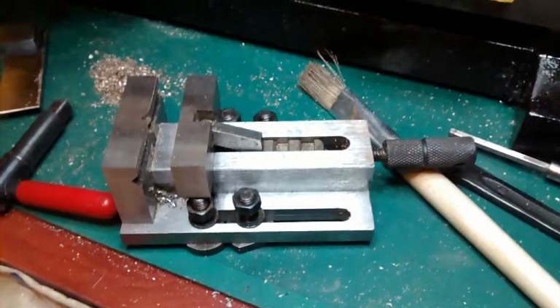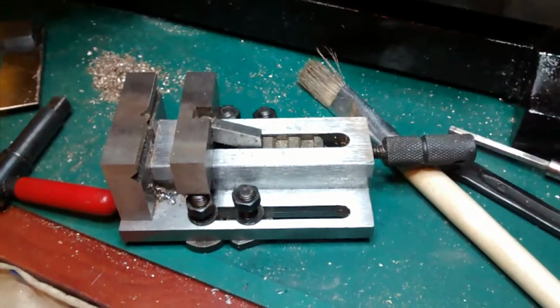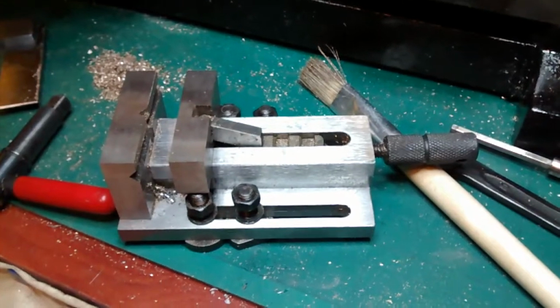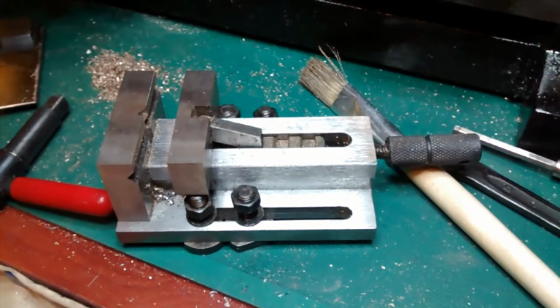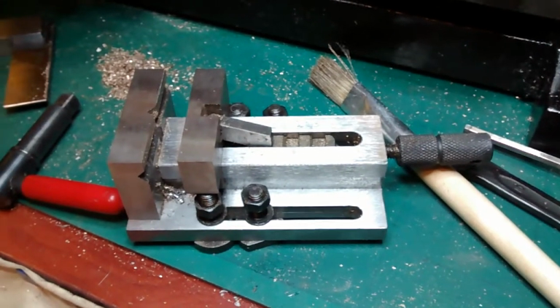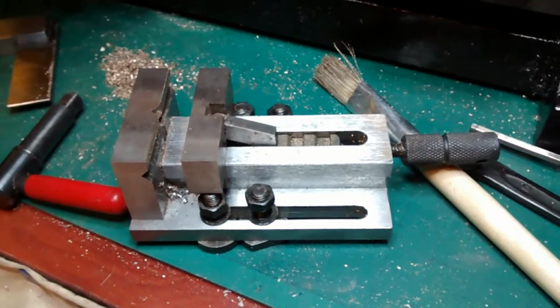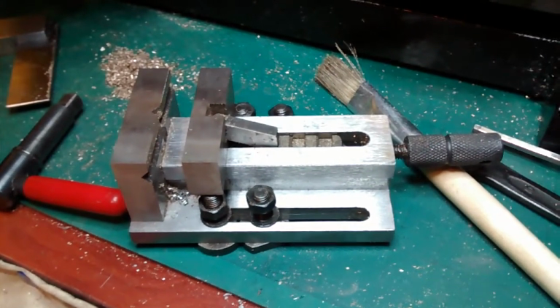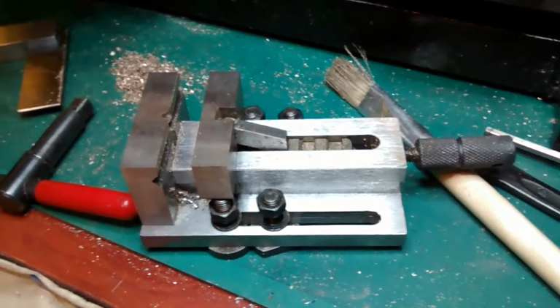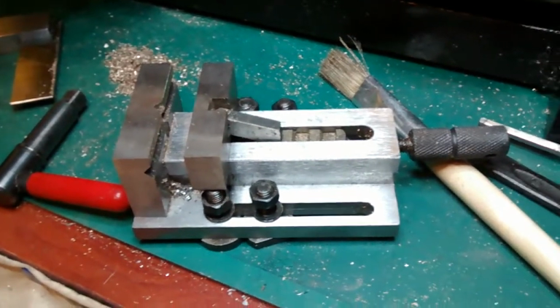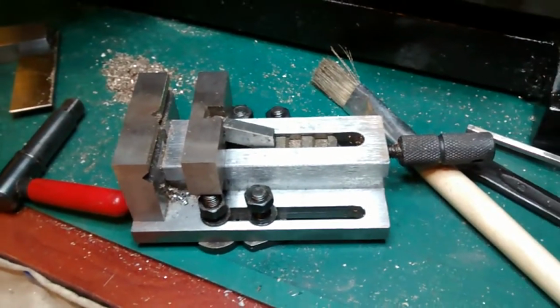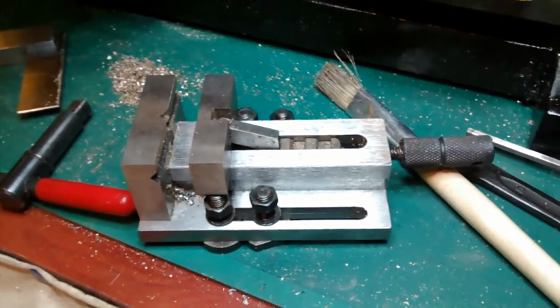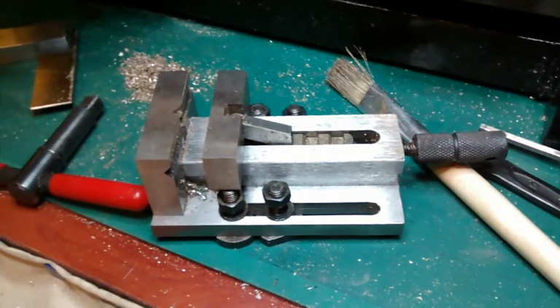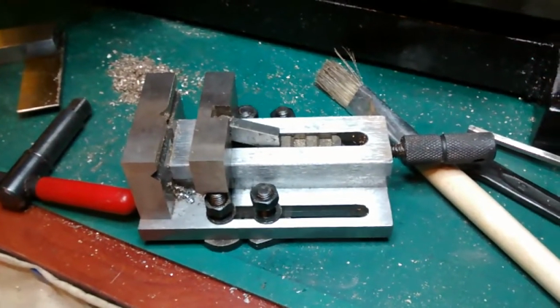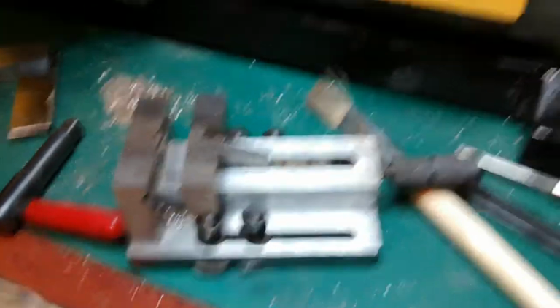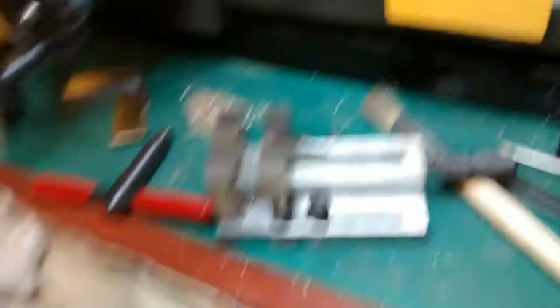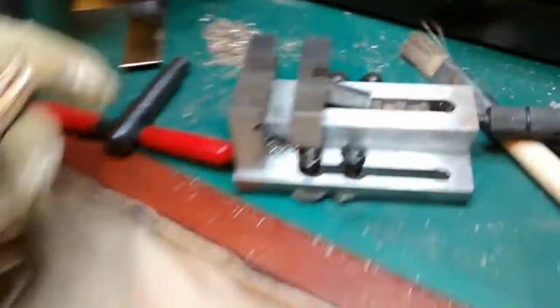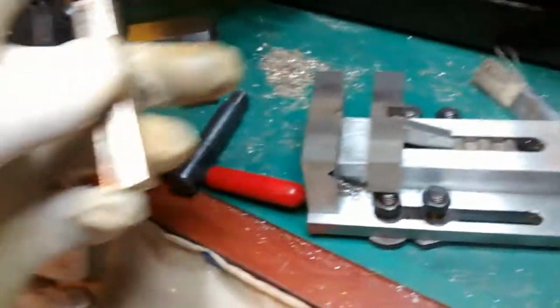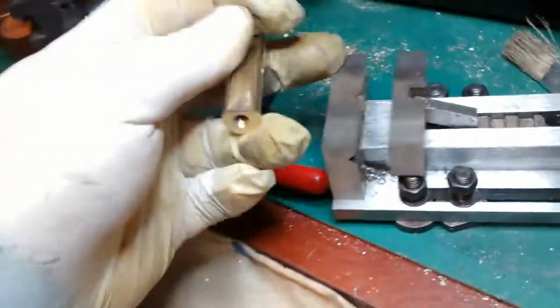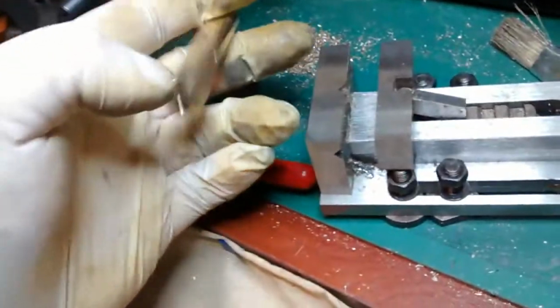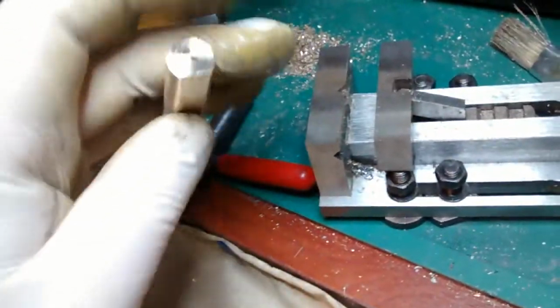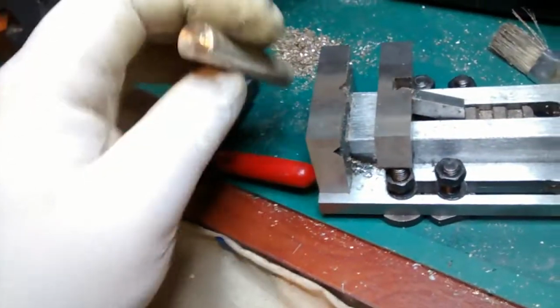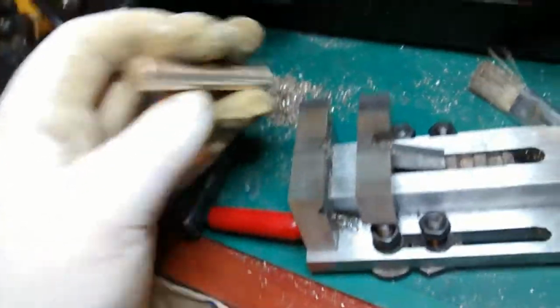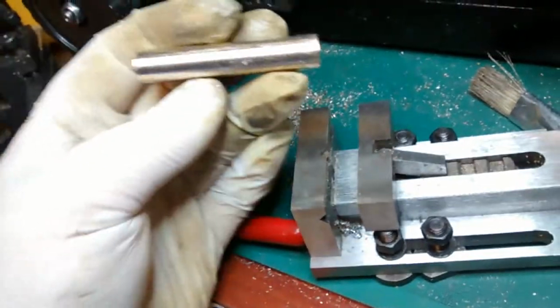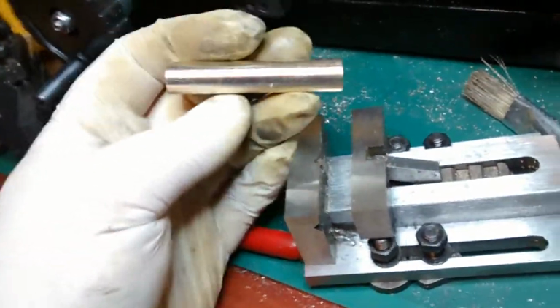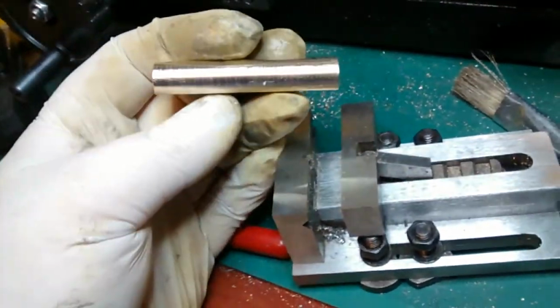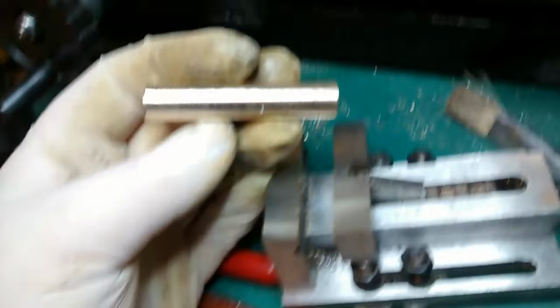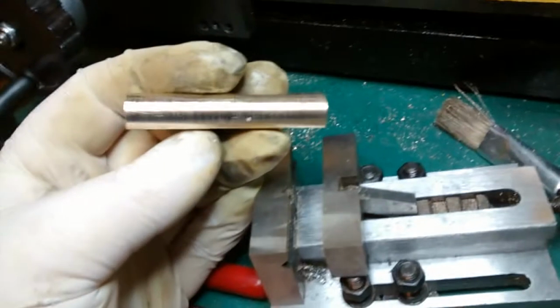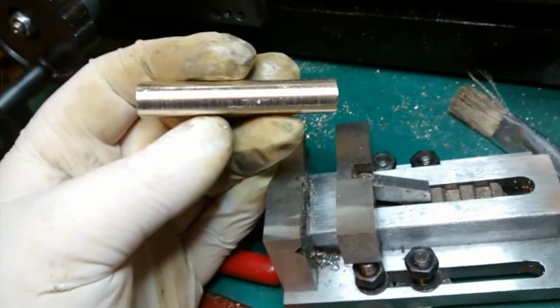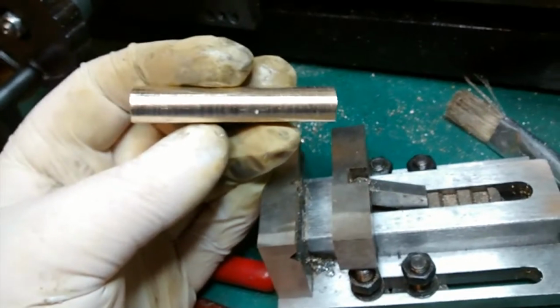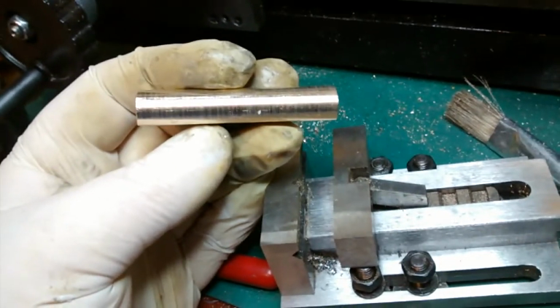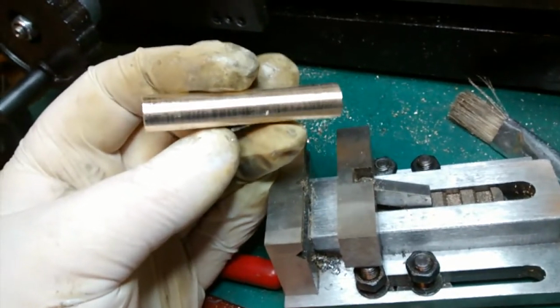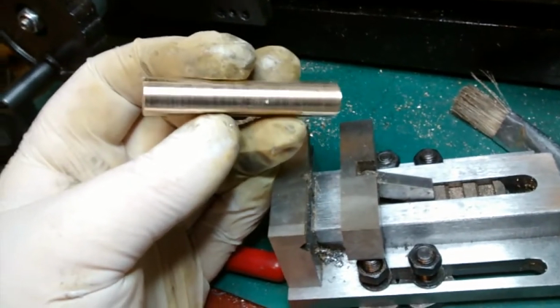My mill vise finally arrived and I've got back to work on the wobbler engine. I'm about to make the piston cylinders.